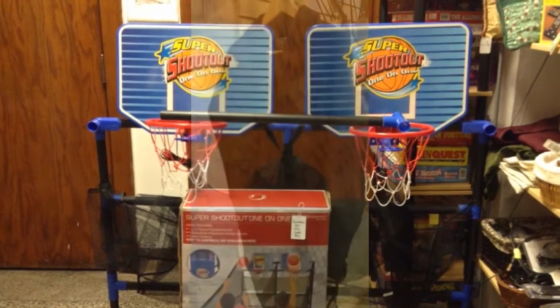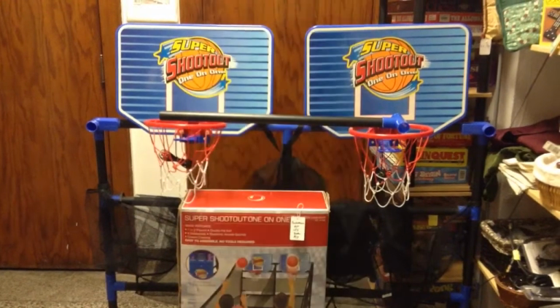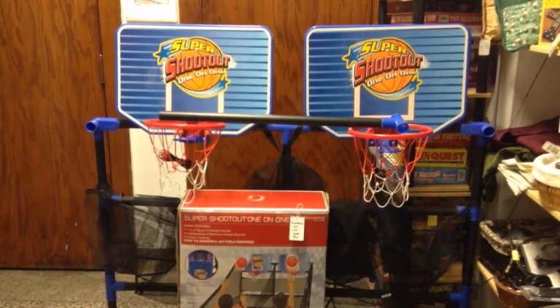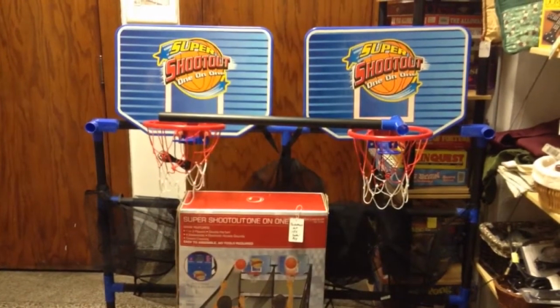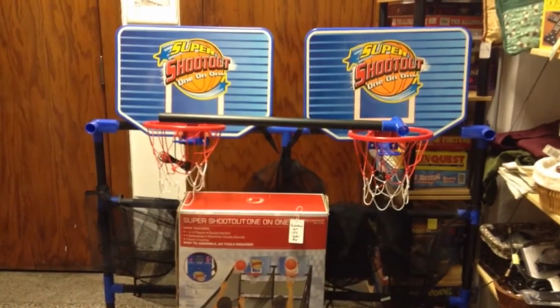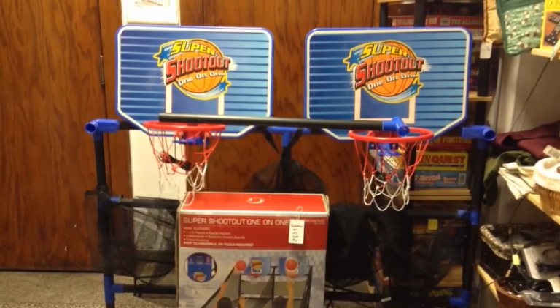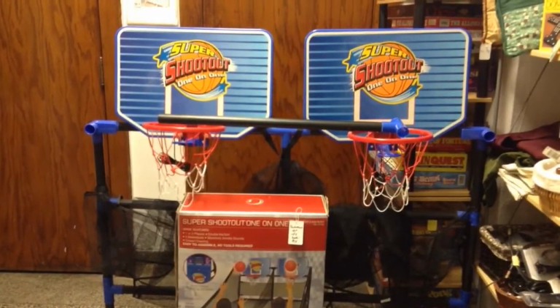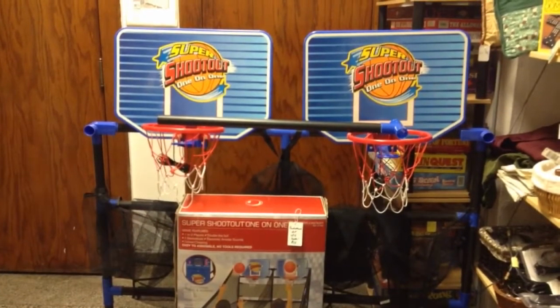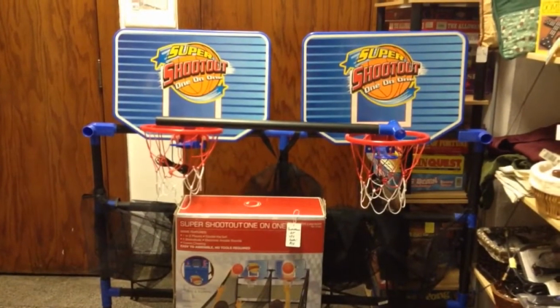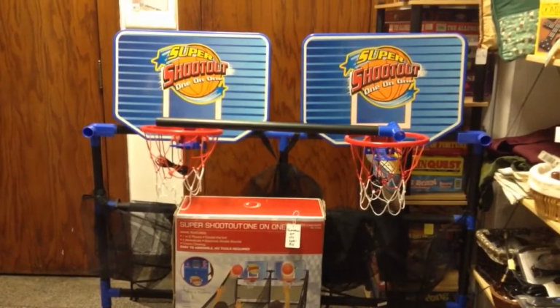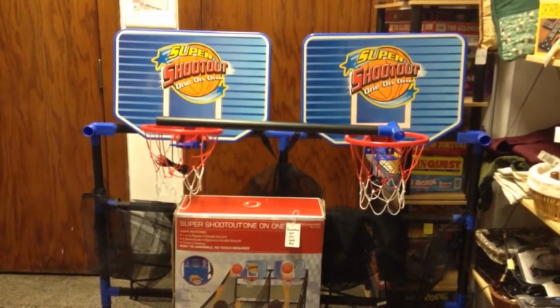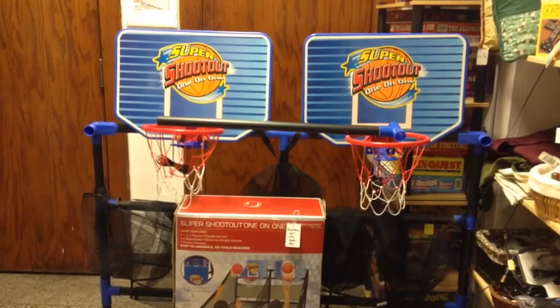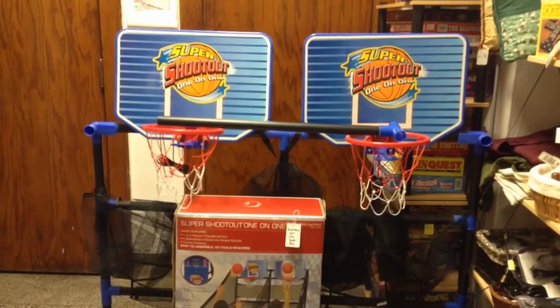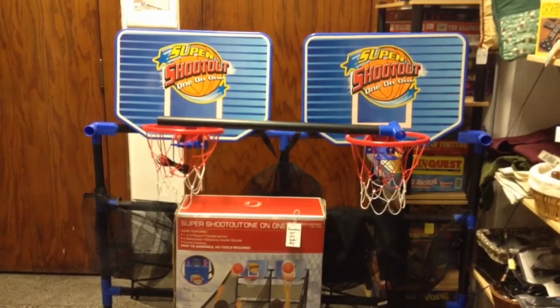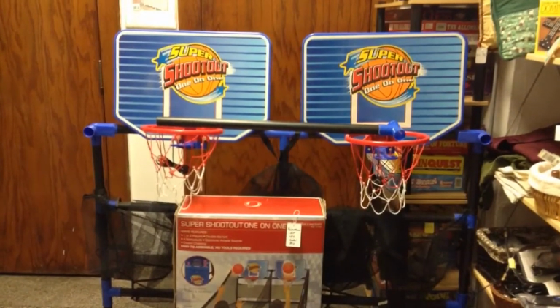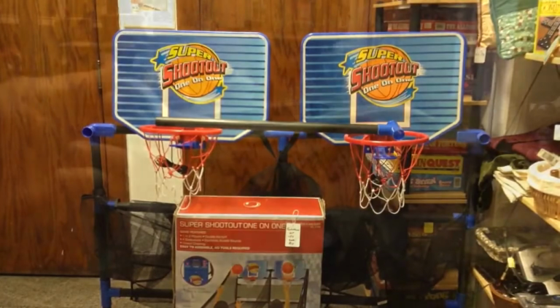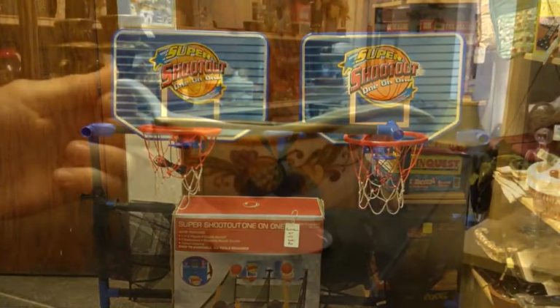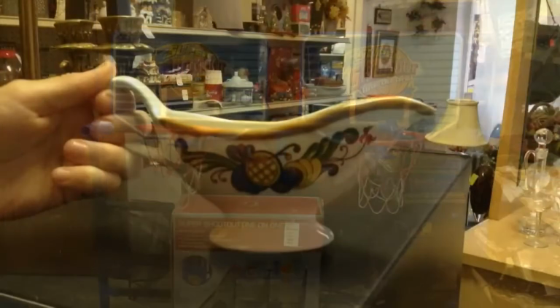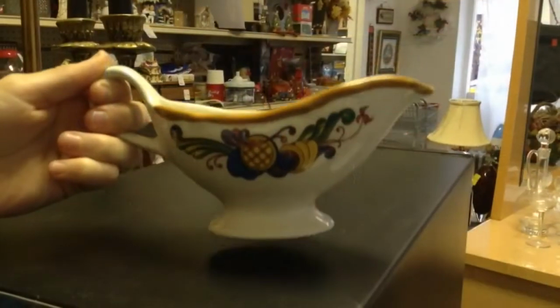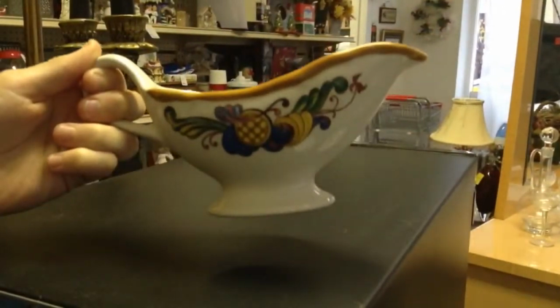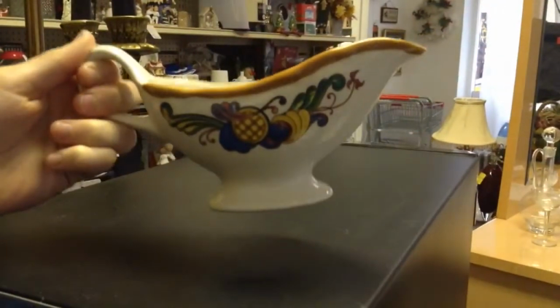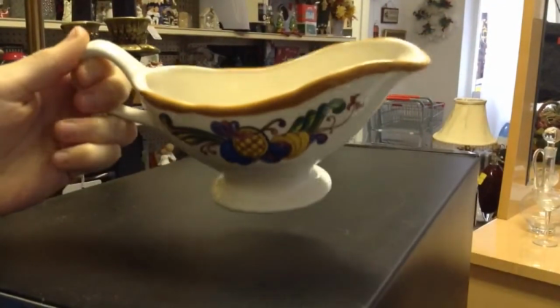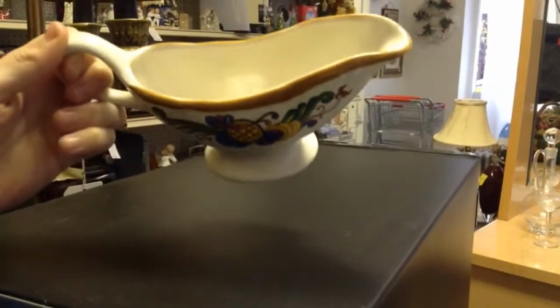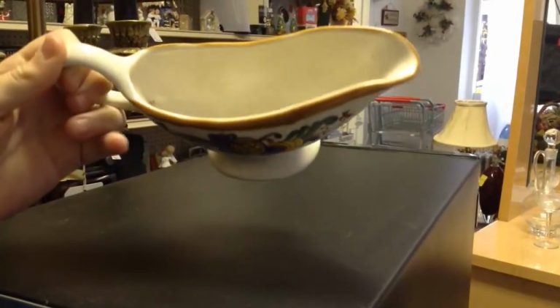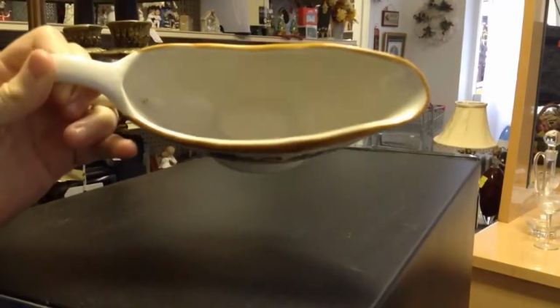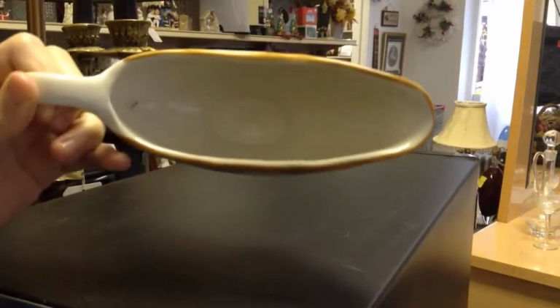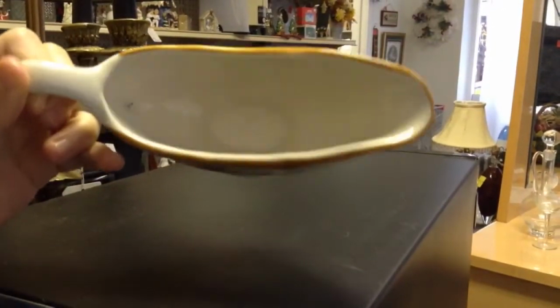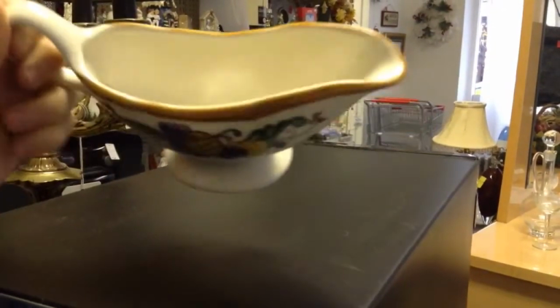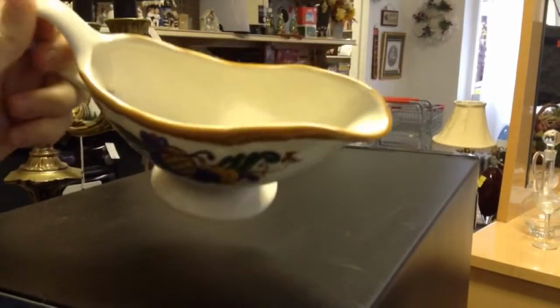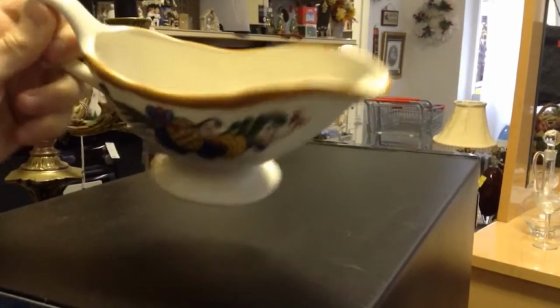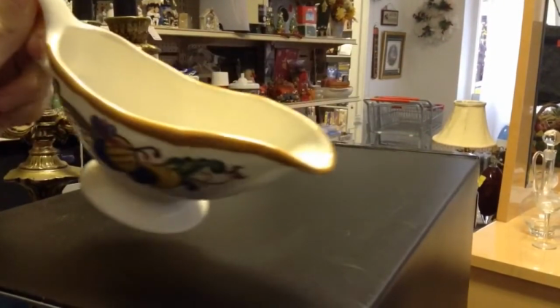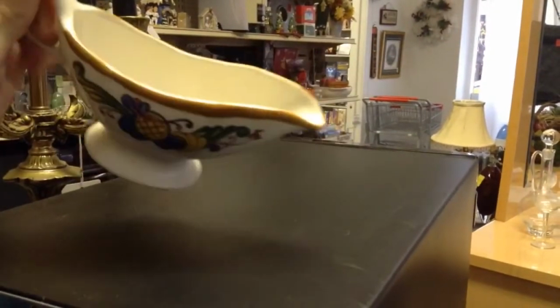Here's the basketball shootout set for one or two players. And lastly we have the sauce boats or gravy boats — great for Thanksgiving dinner.